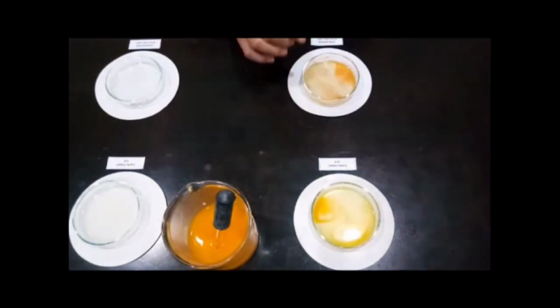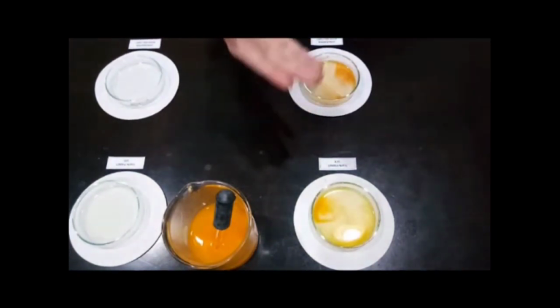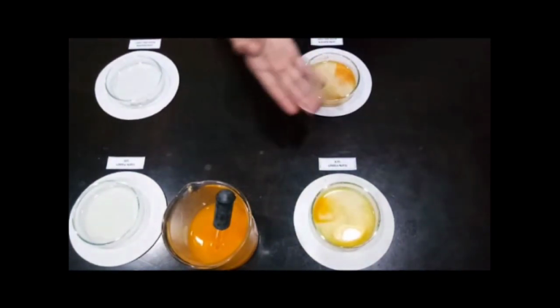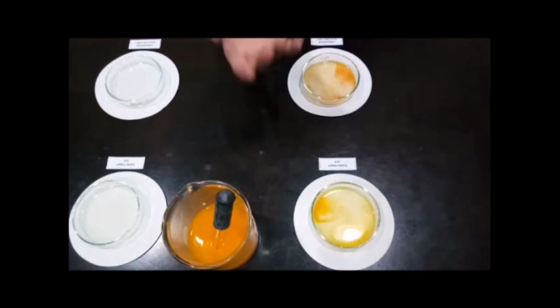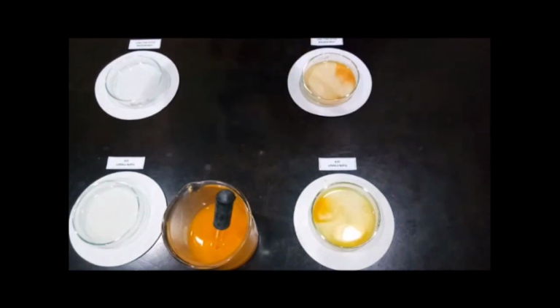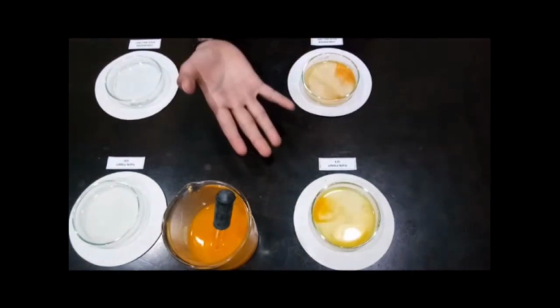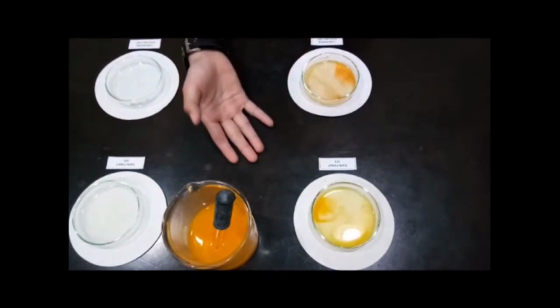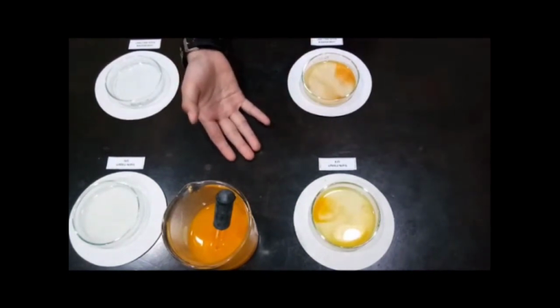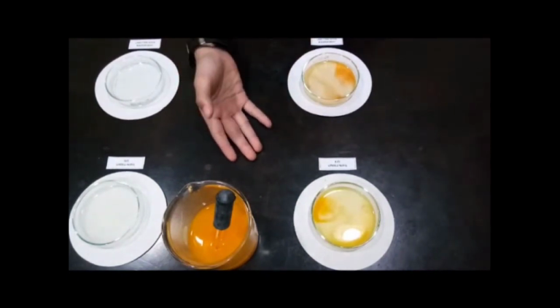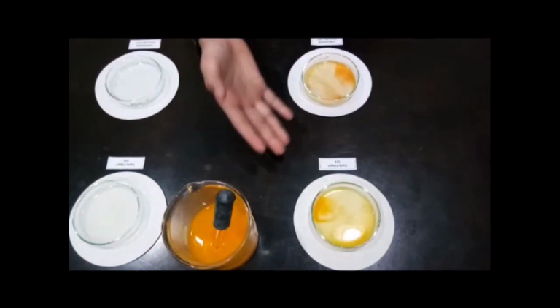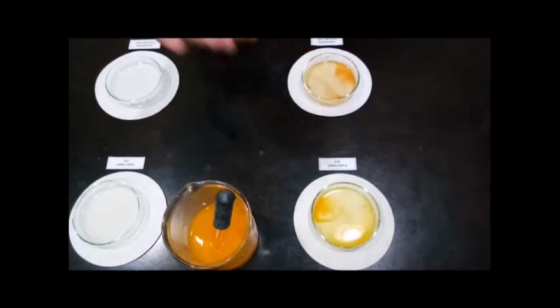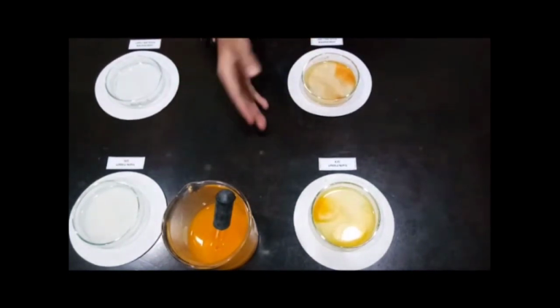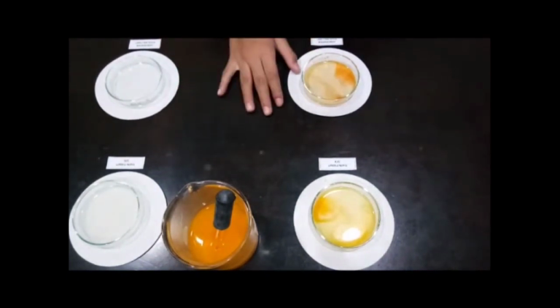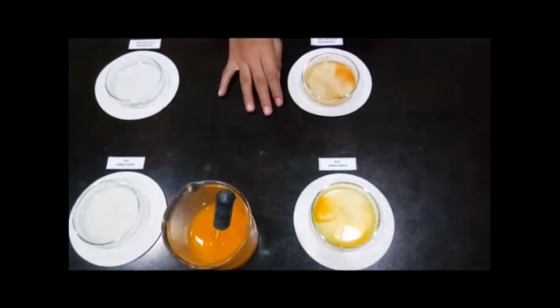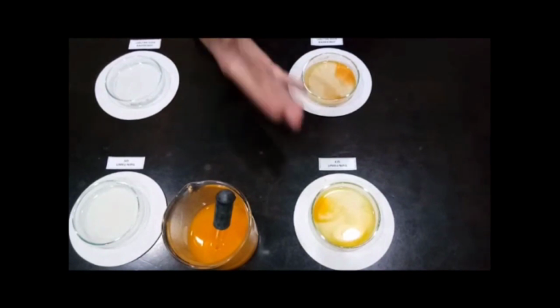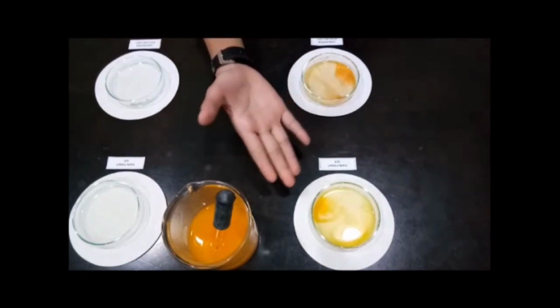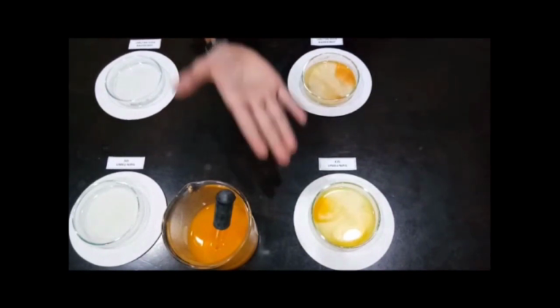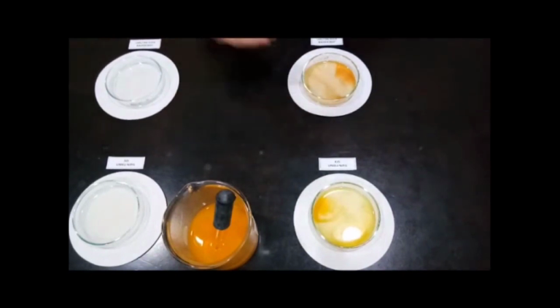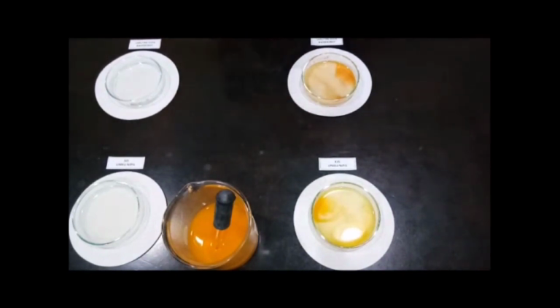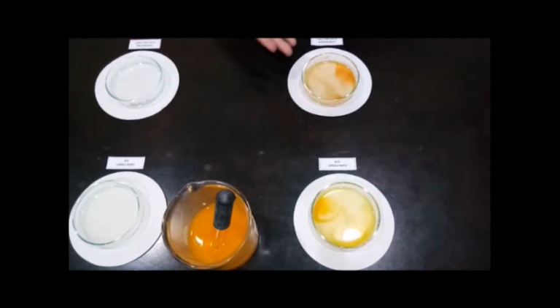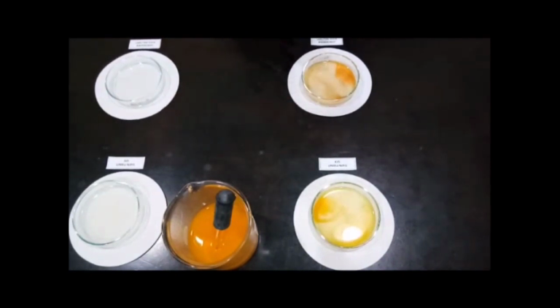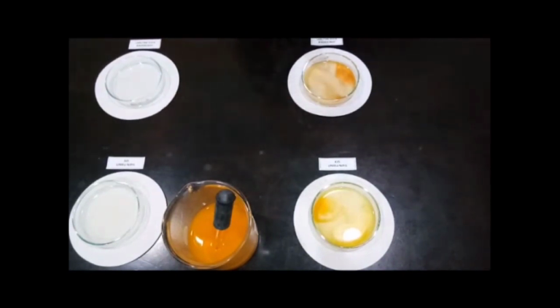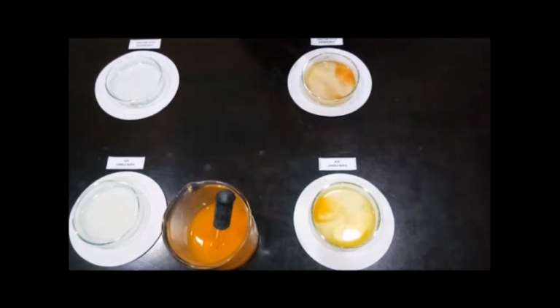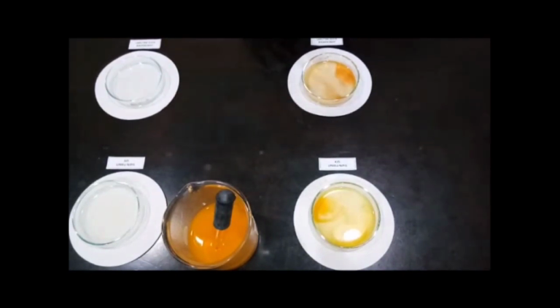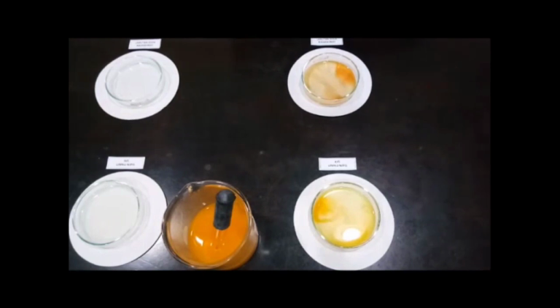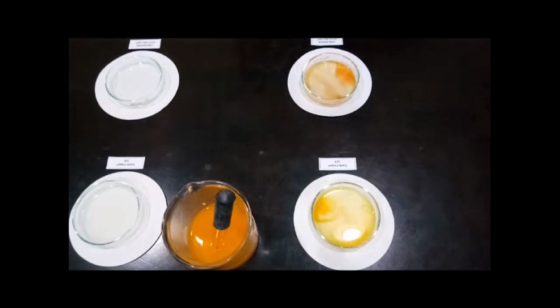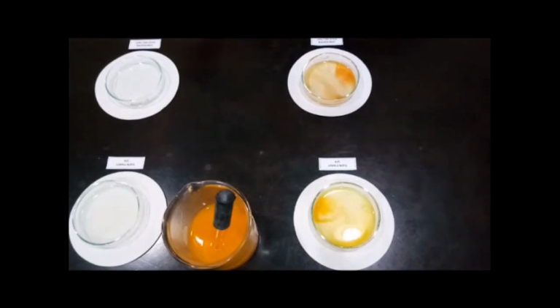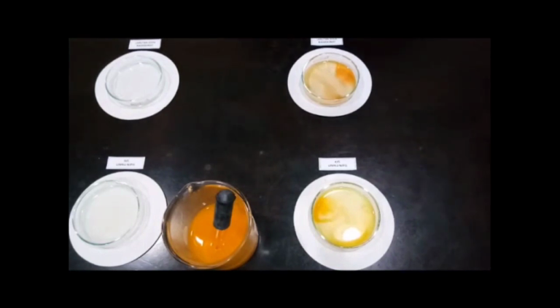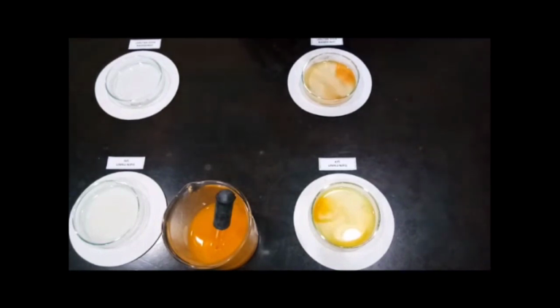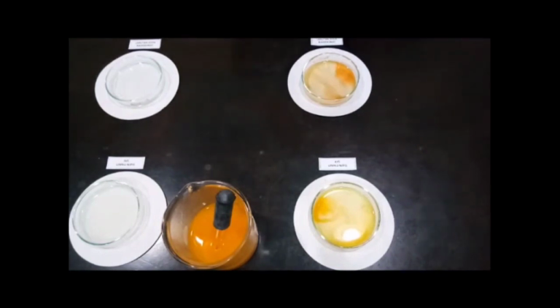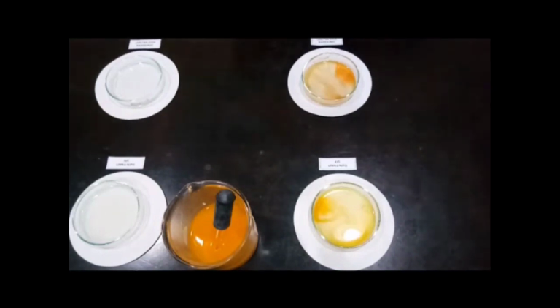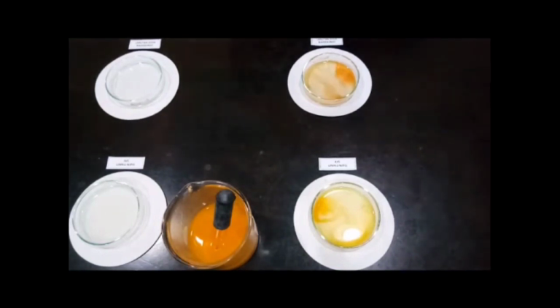Observe the change in color of the extract. If it is an acidic substance, the solution will not change color and will remain yellow. If it is an alkaline substance, the solution will change to orange.